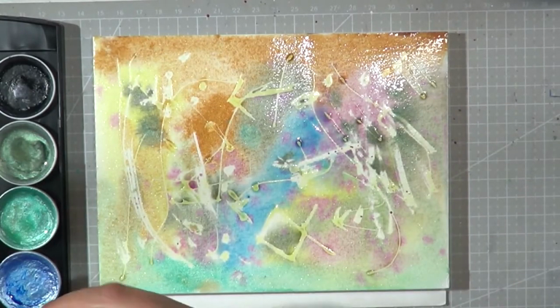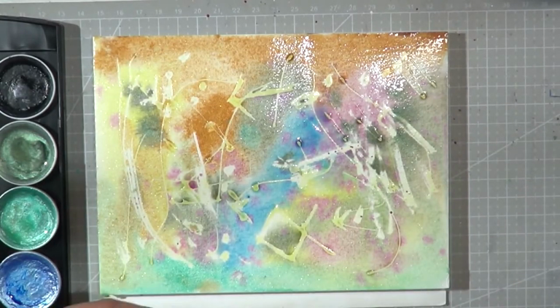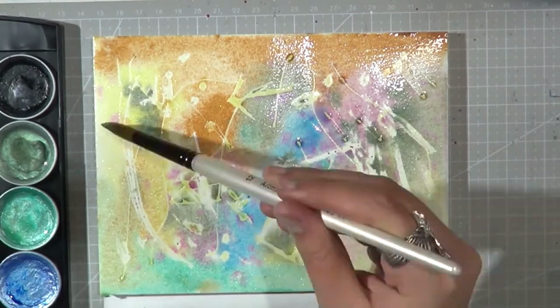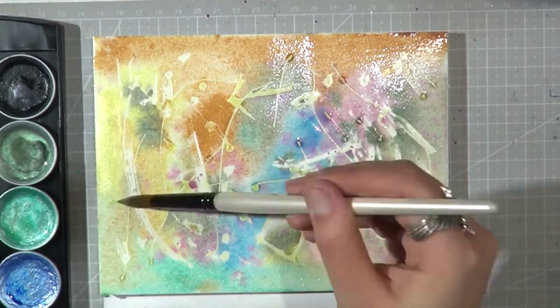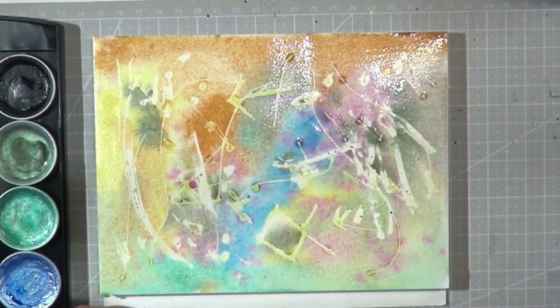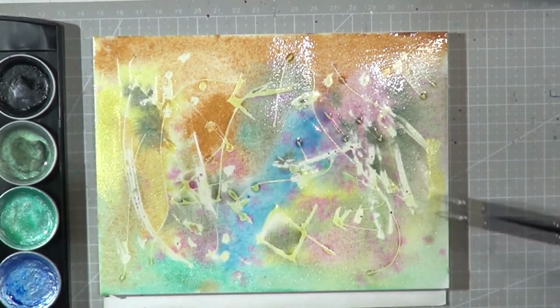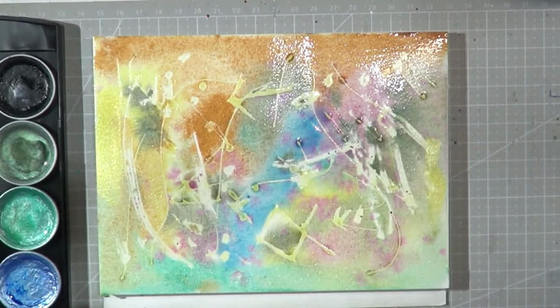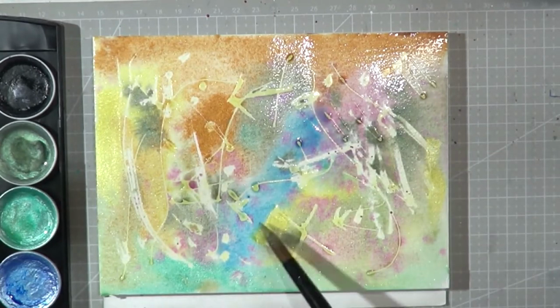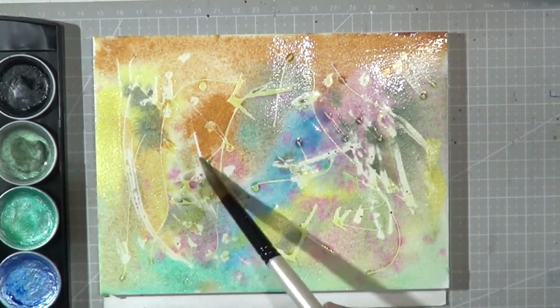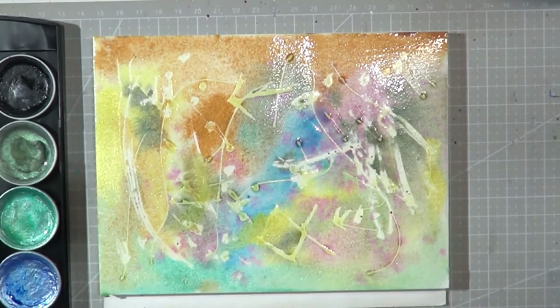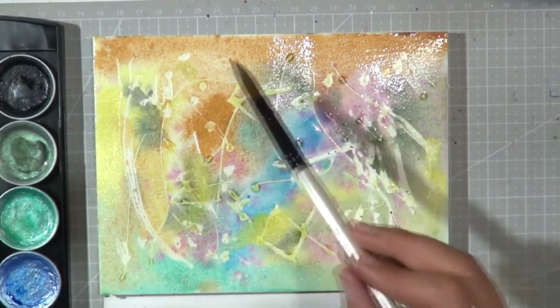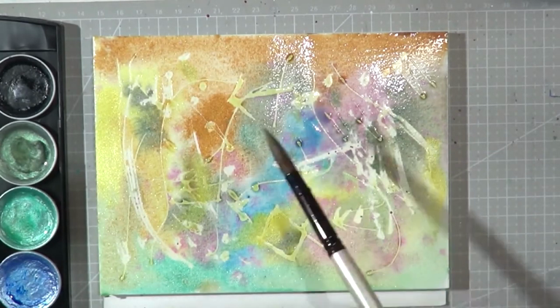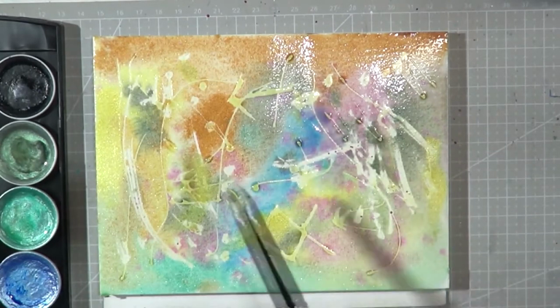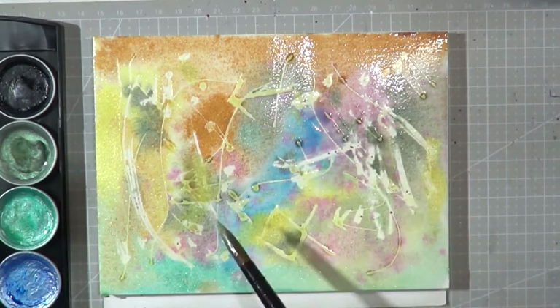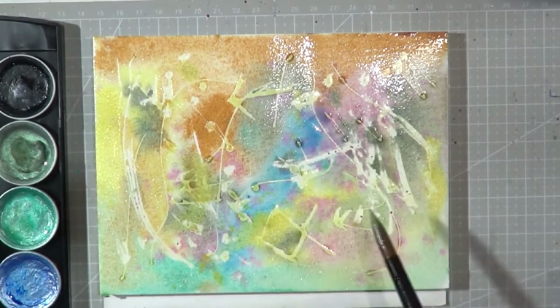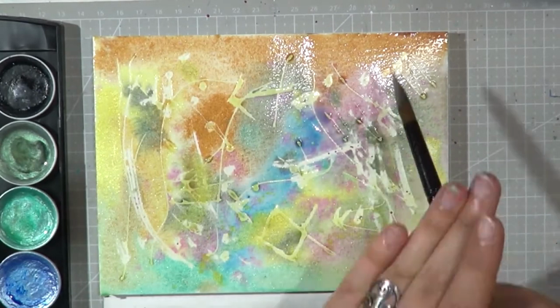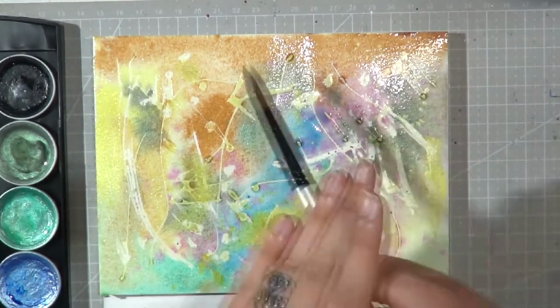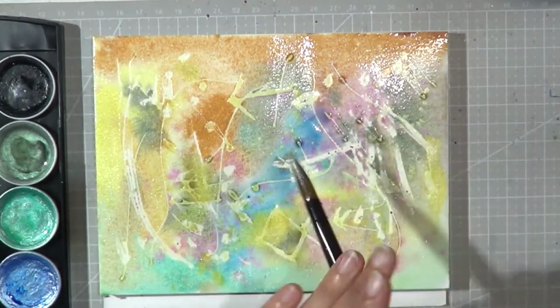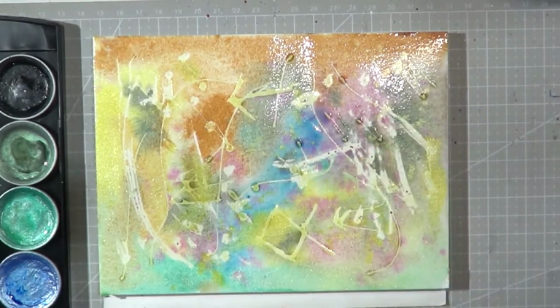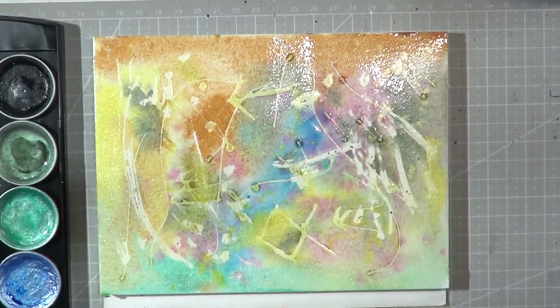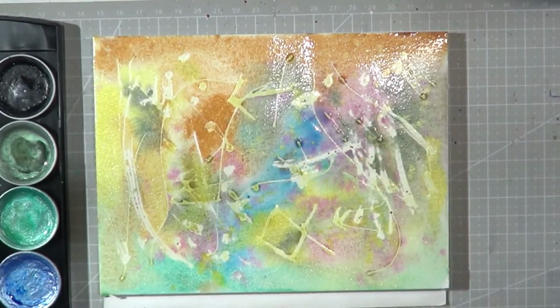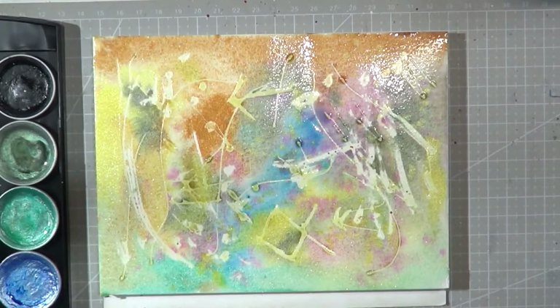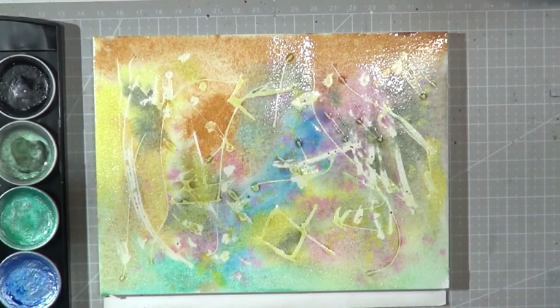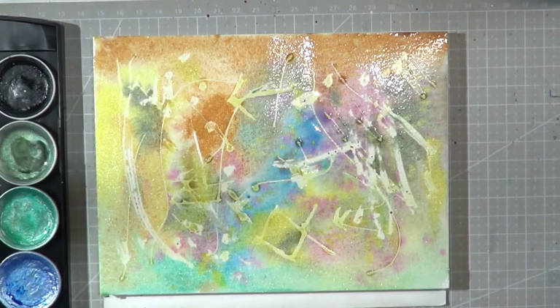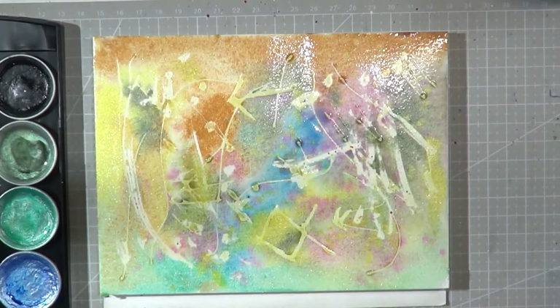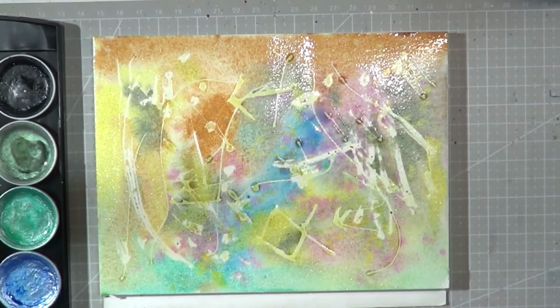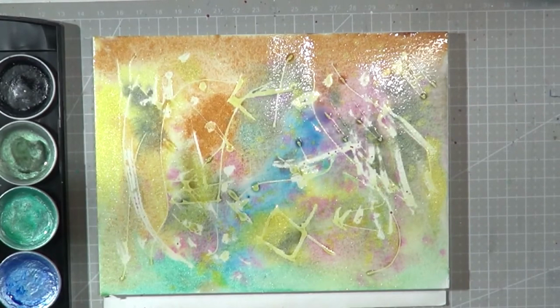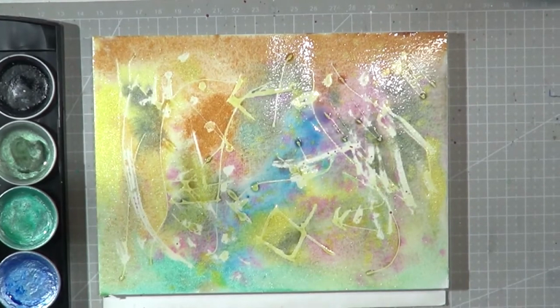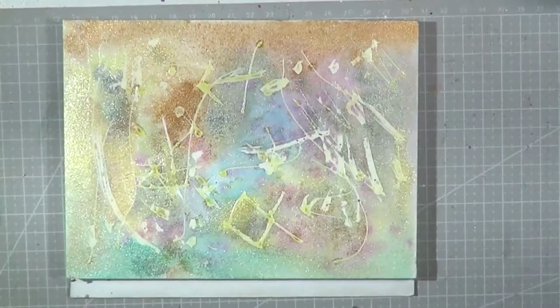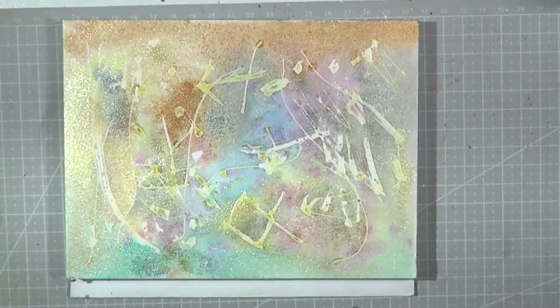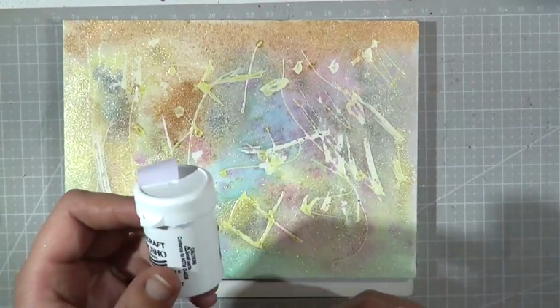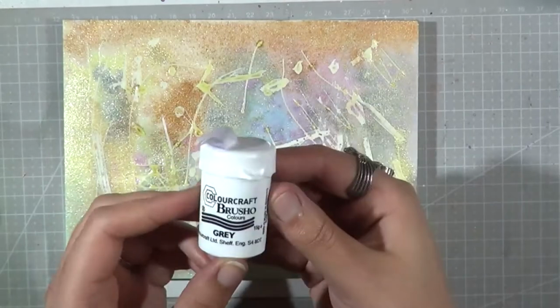I also tried out some of the new metallic watercolor paints that I bought two months ago, I think, in this painting.